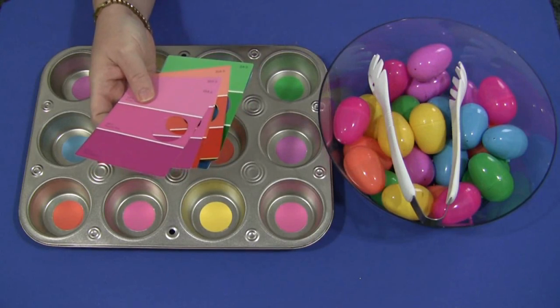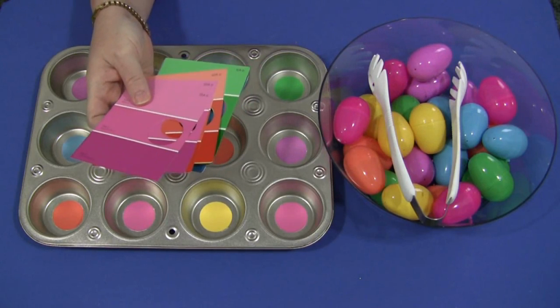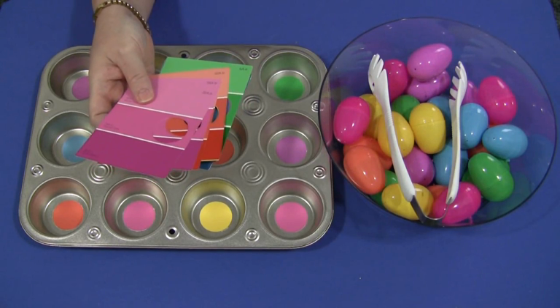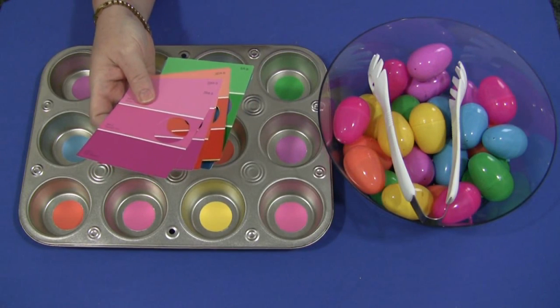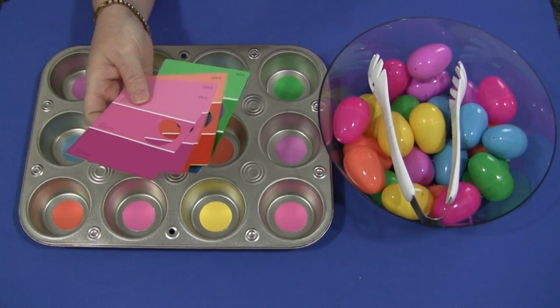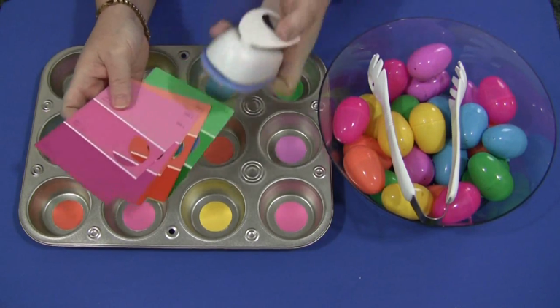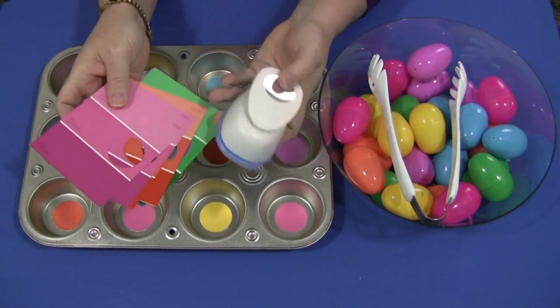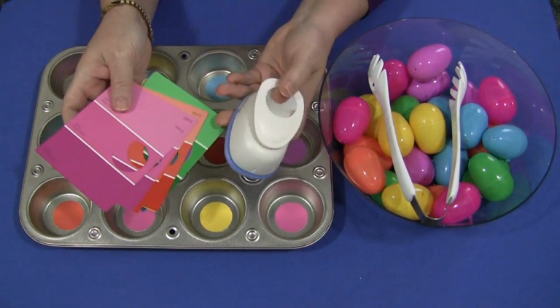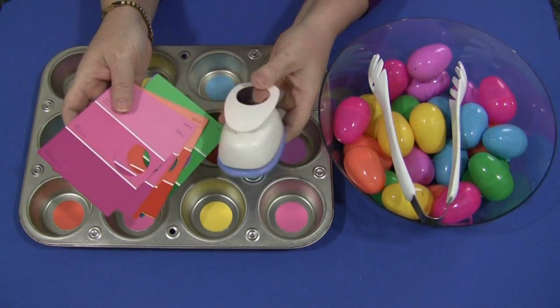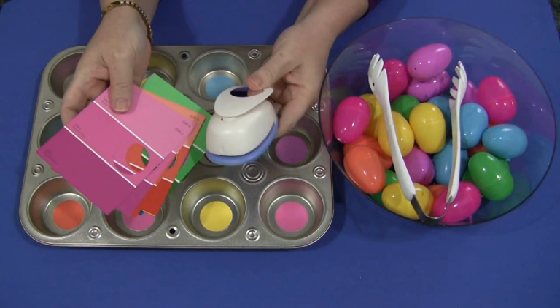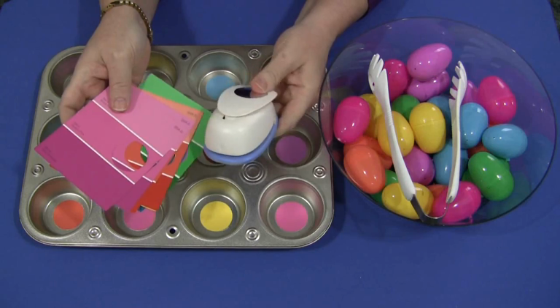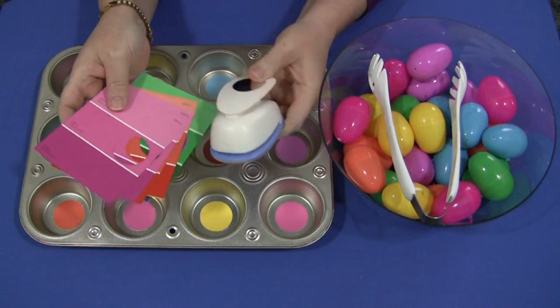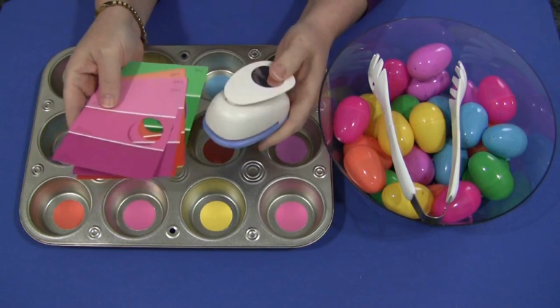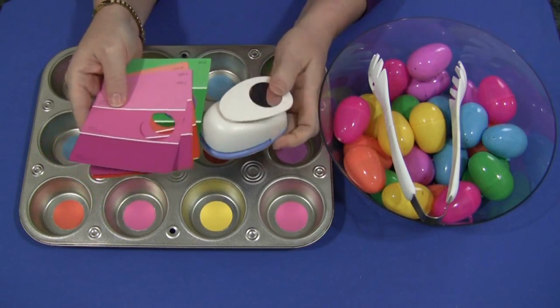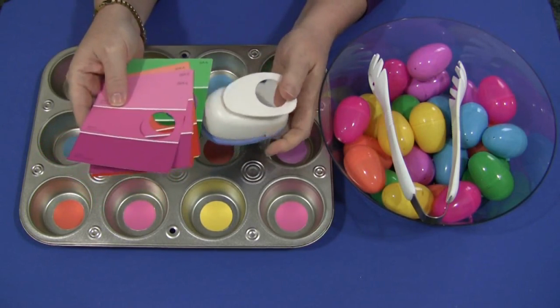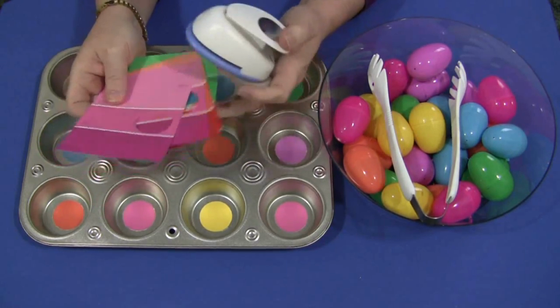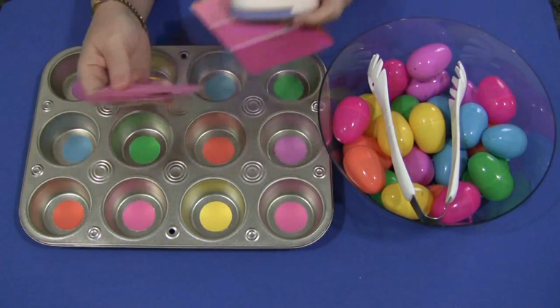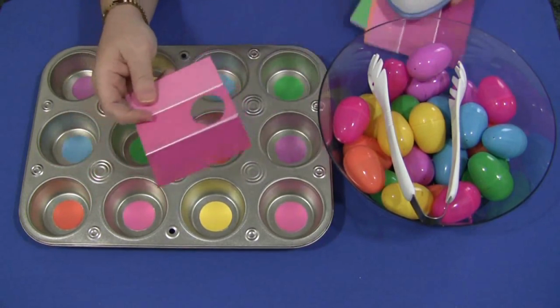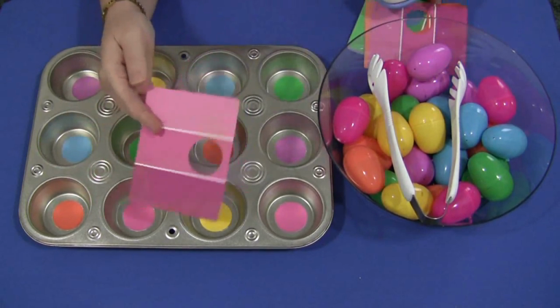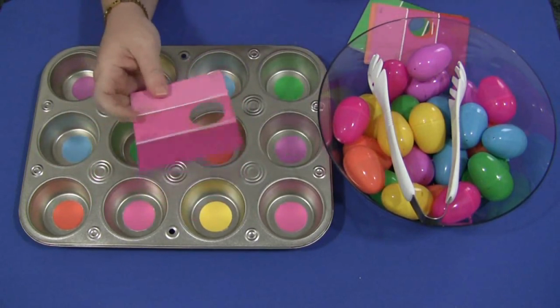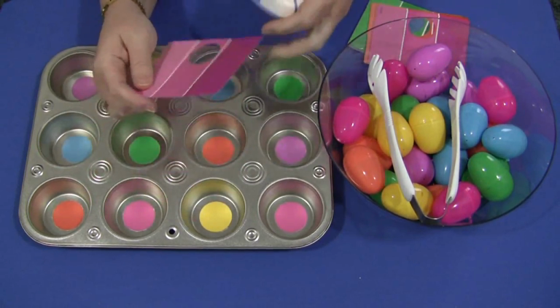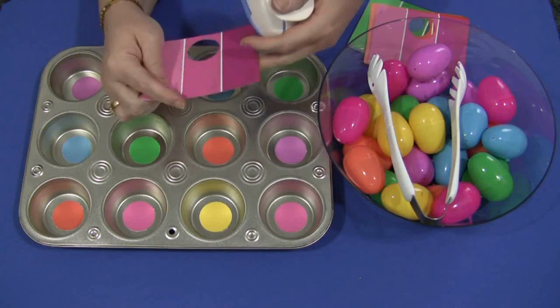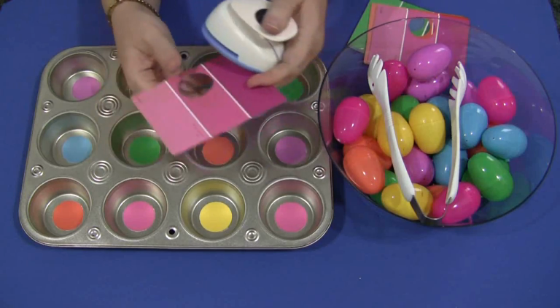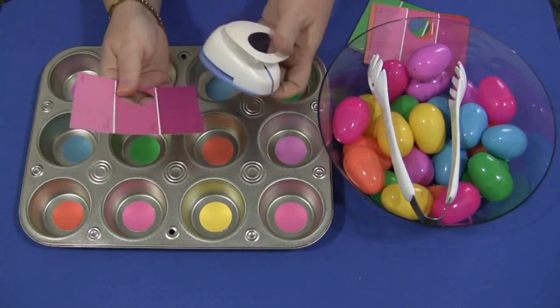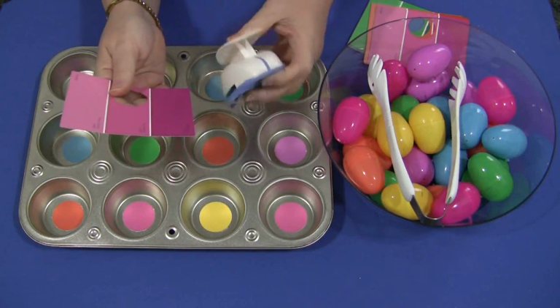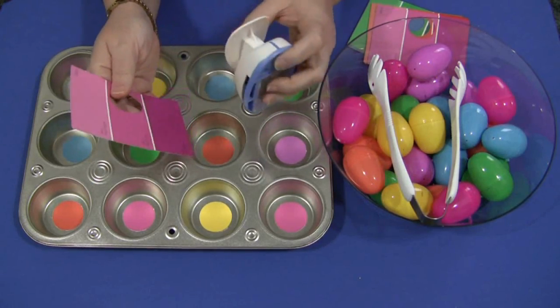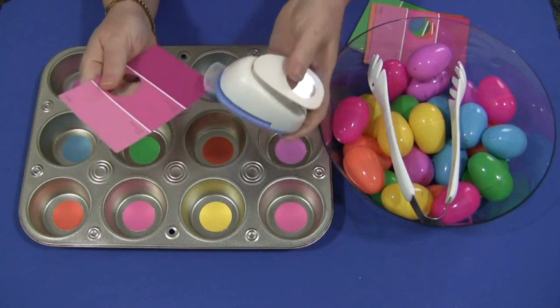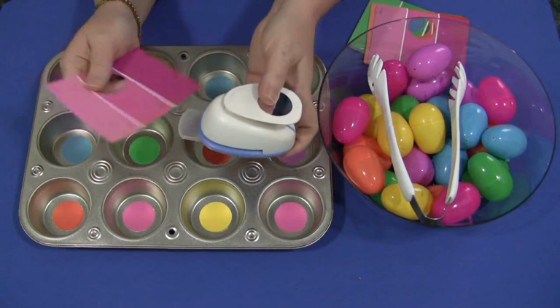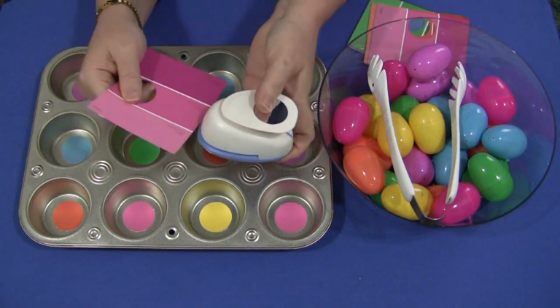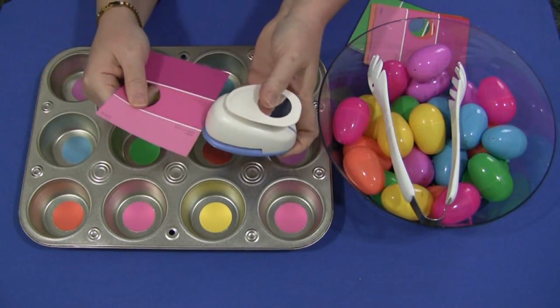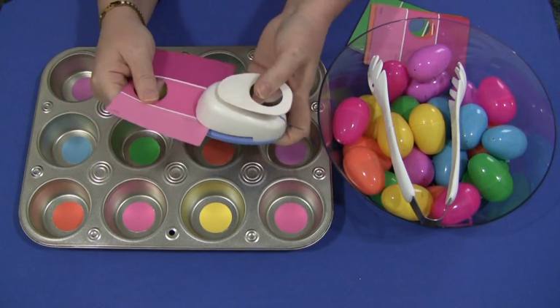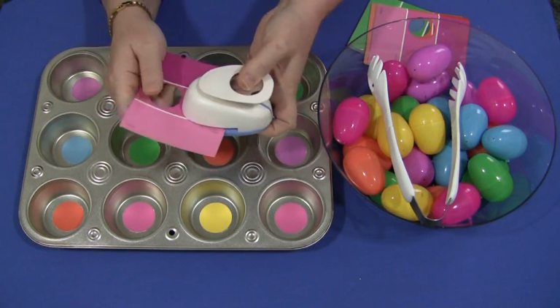After that, some of you crafters may be familiar with this — it's a circle punch. I just went through and punched circles out of the color that matched the egg. It's very neat, and you can get it at Michael's craft store.